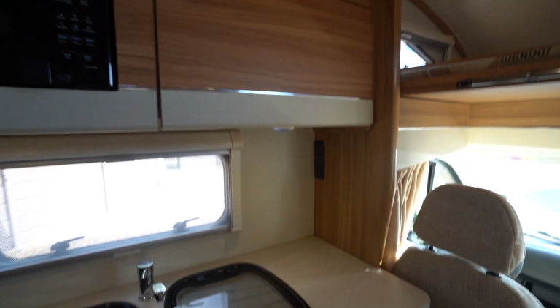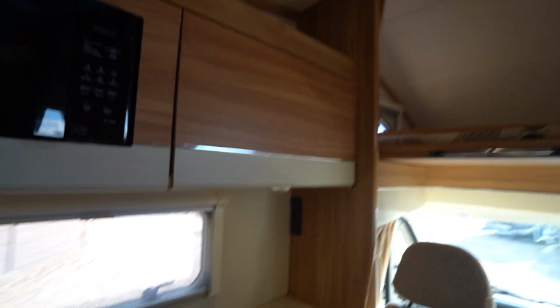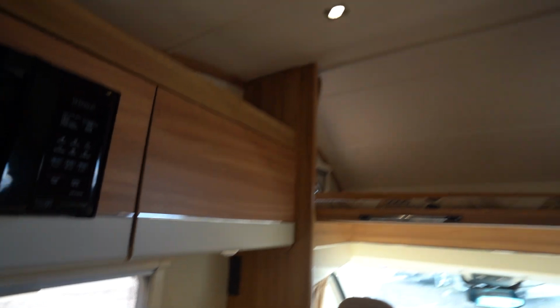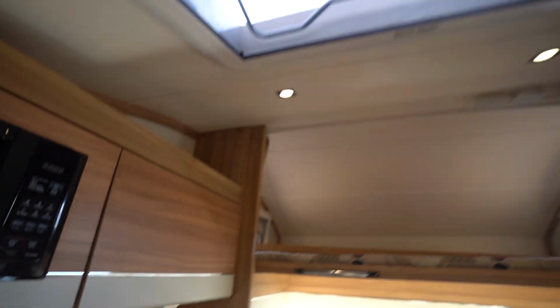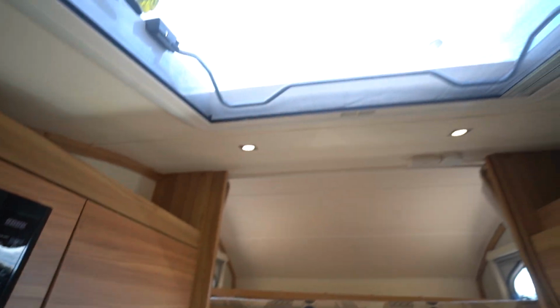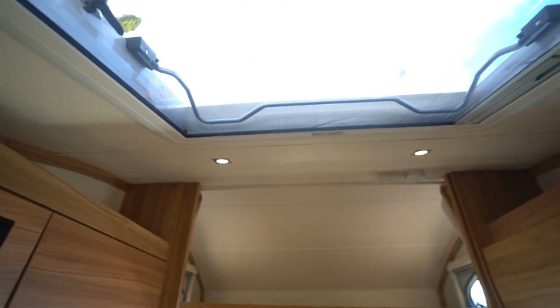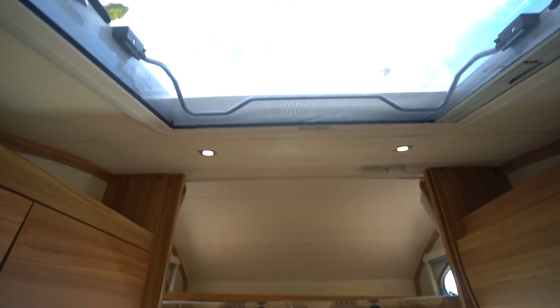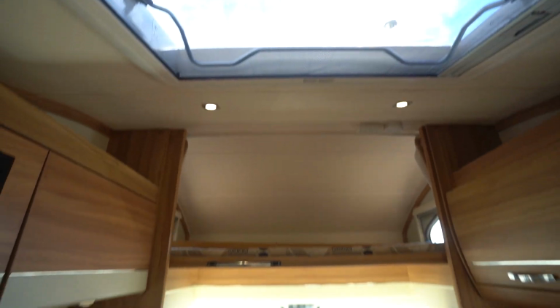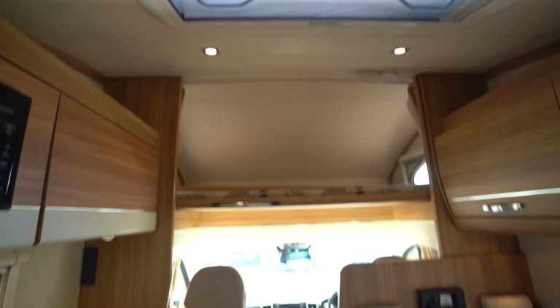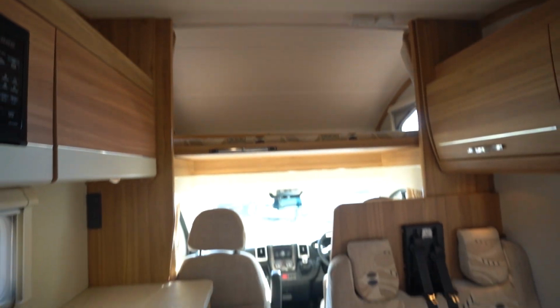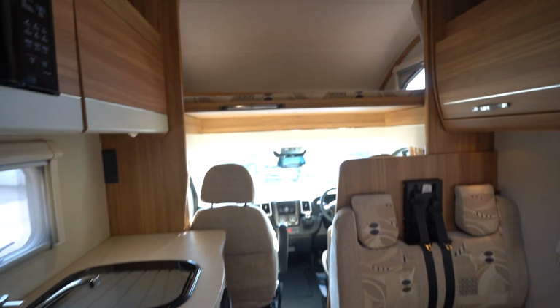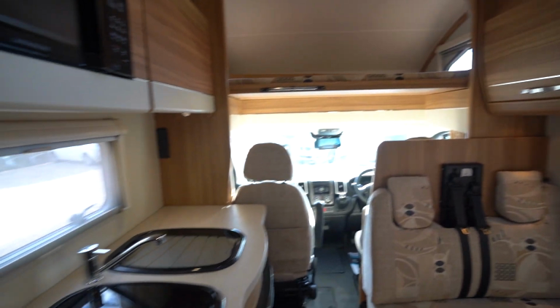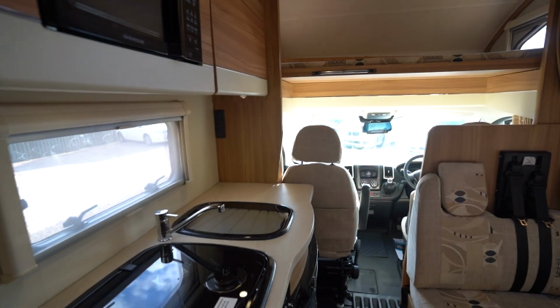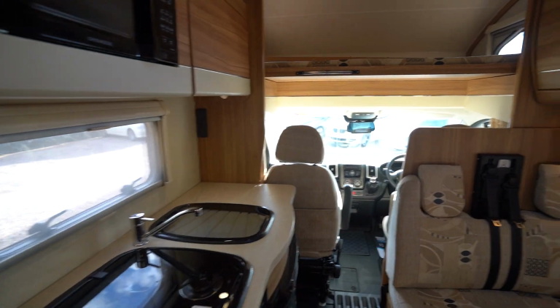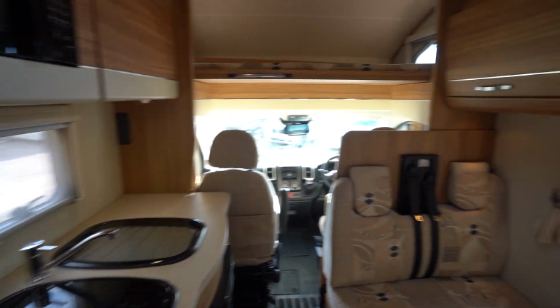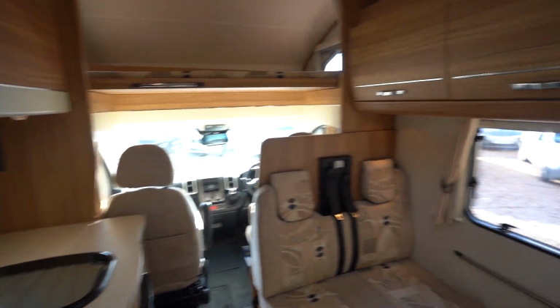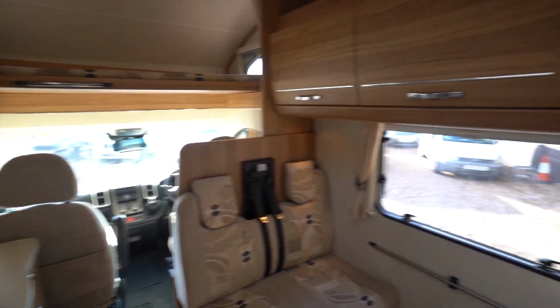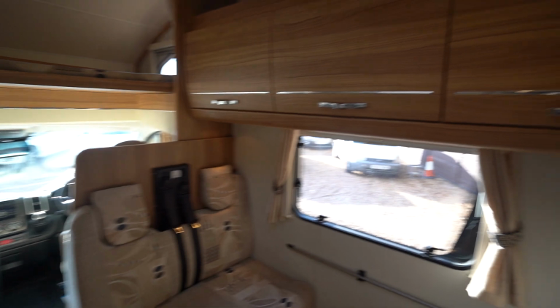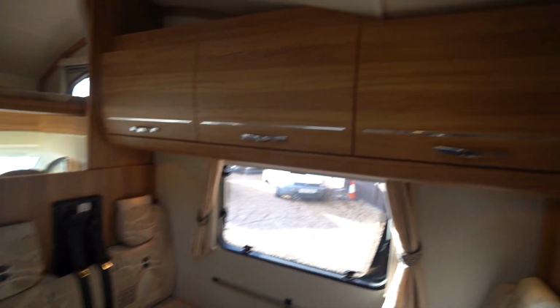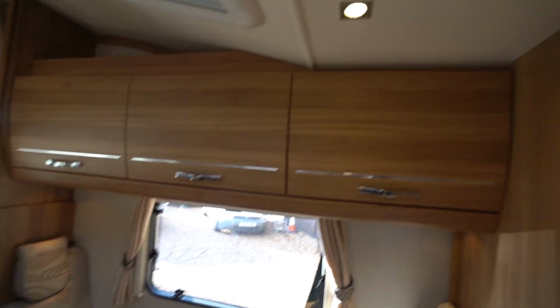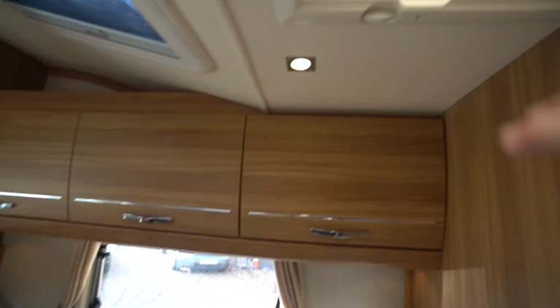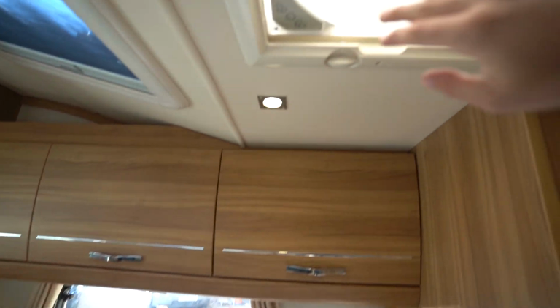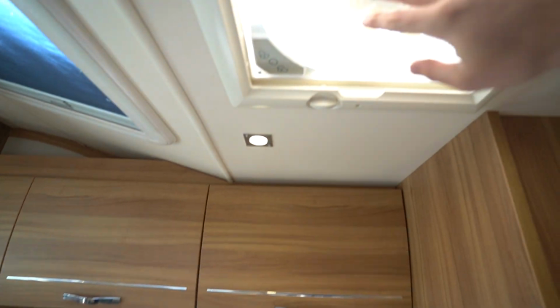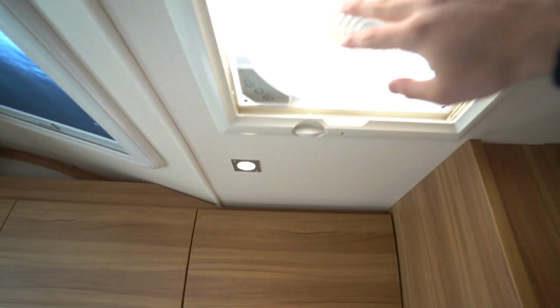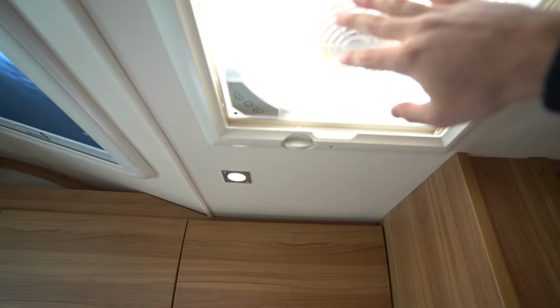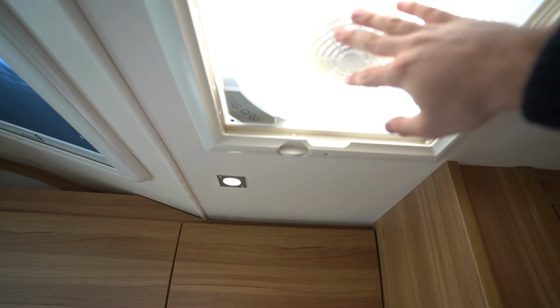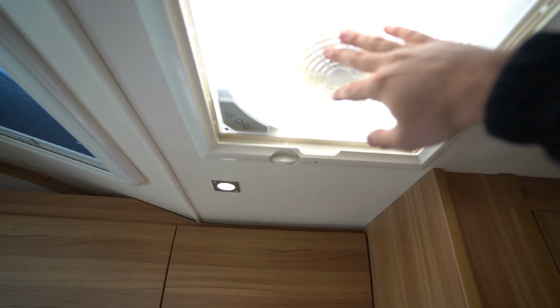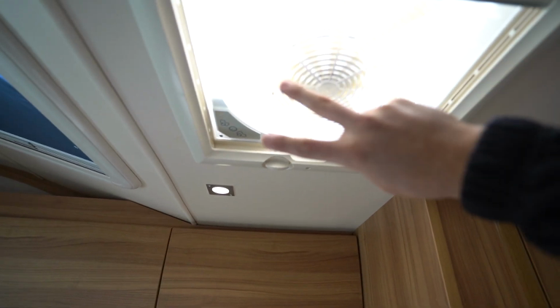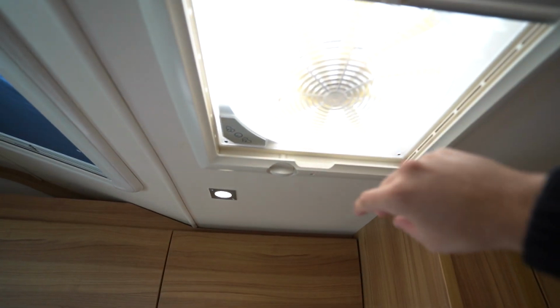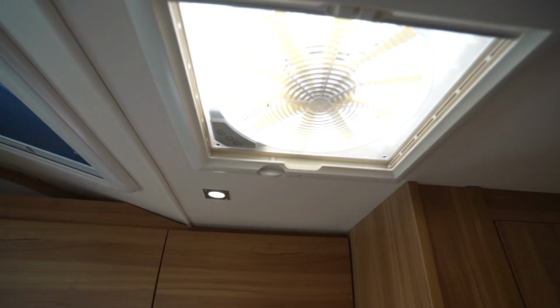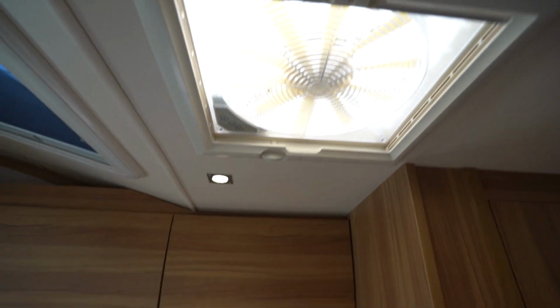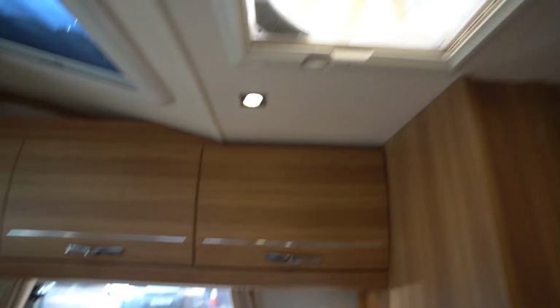There's a nice big skylight above here as well, with plenty of natural daylight in this motorhome — a lot of windows and skylights. You've also got an extractor and a blowing-in cool air fan, so a two-way fan there.